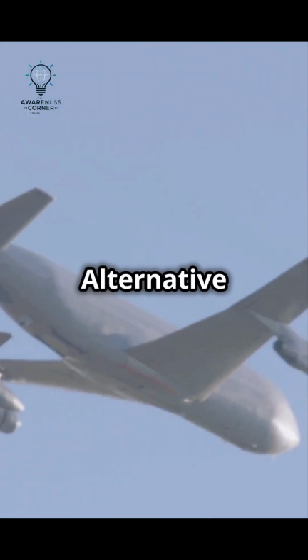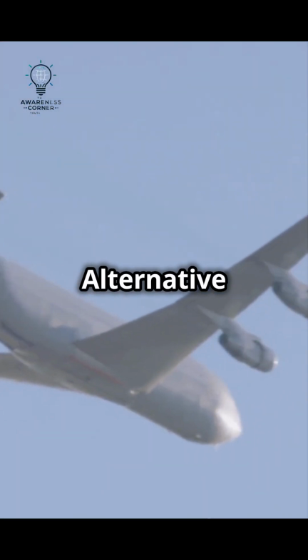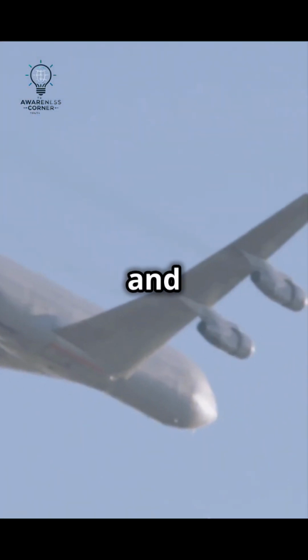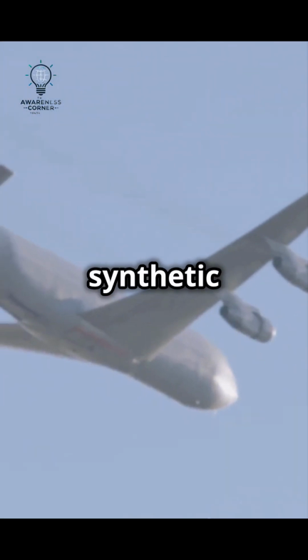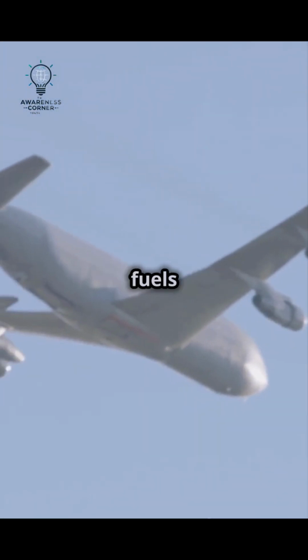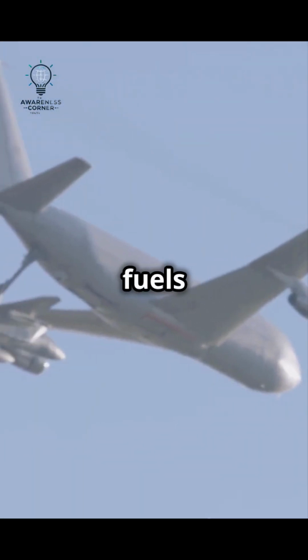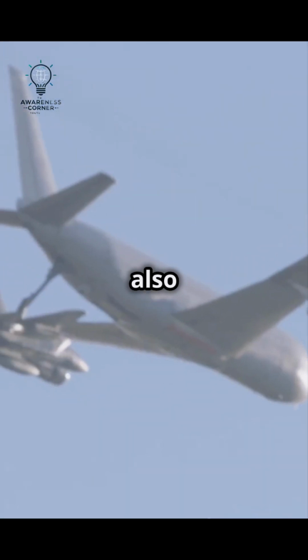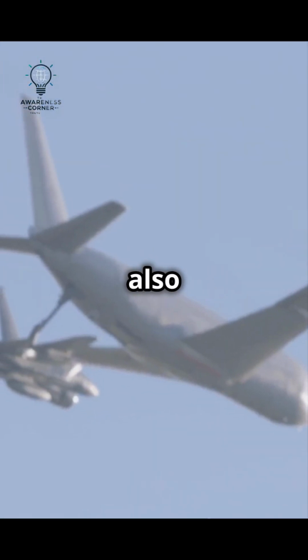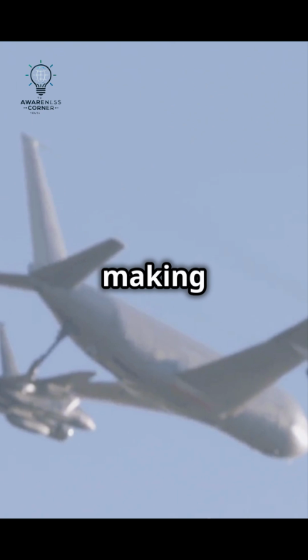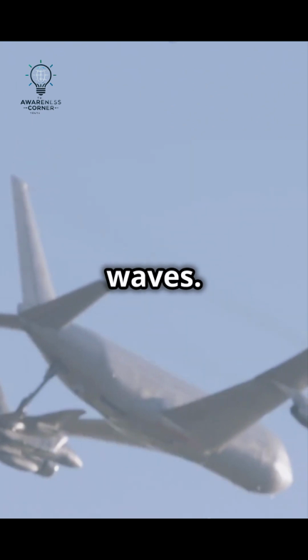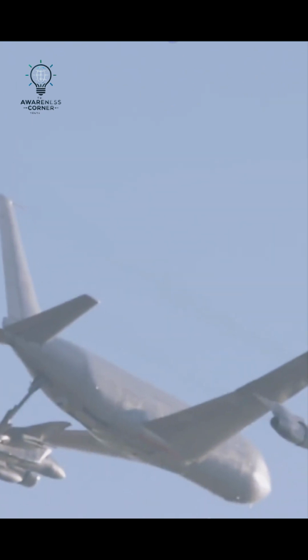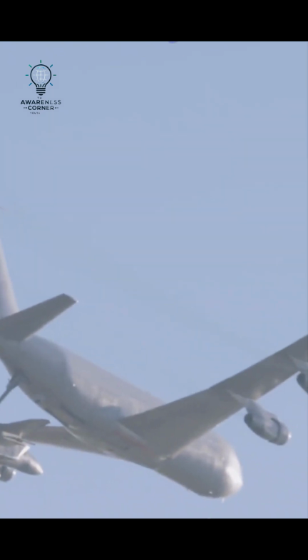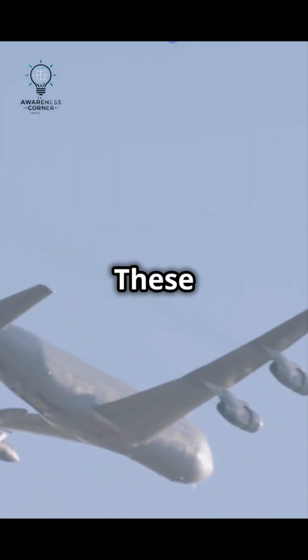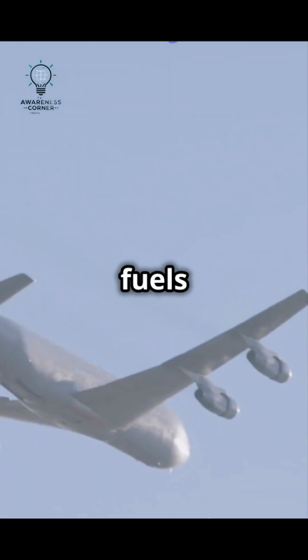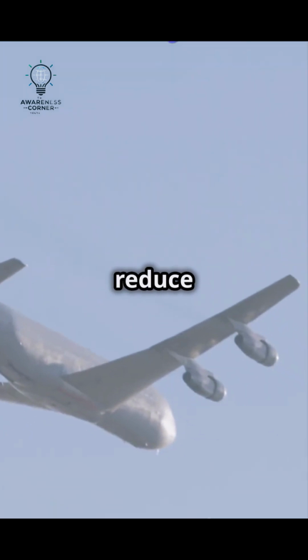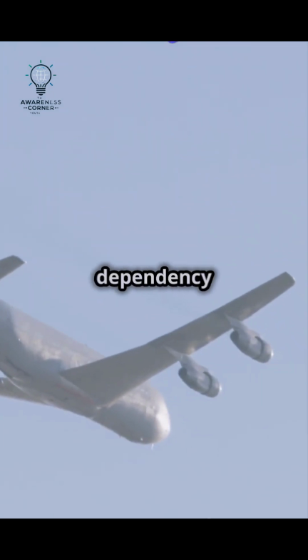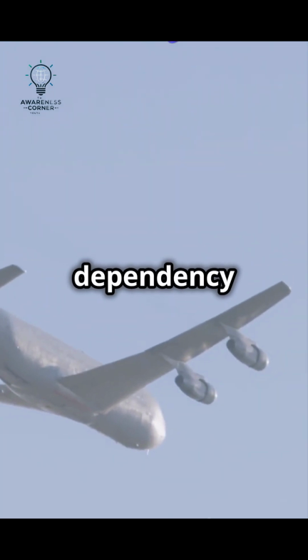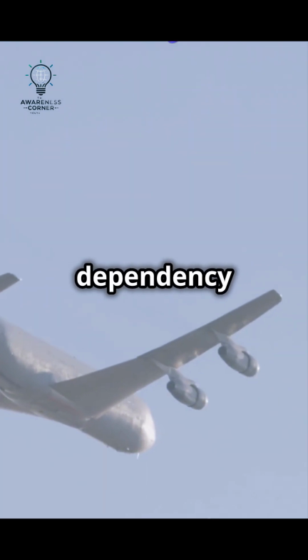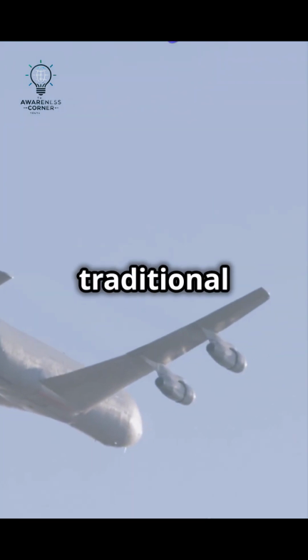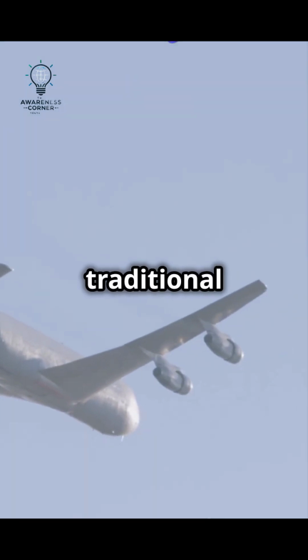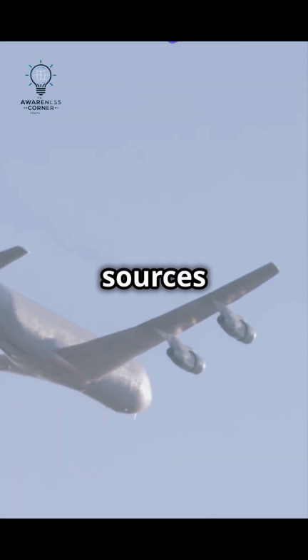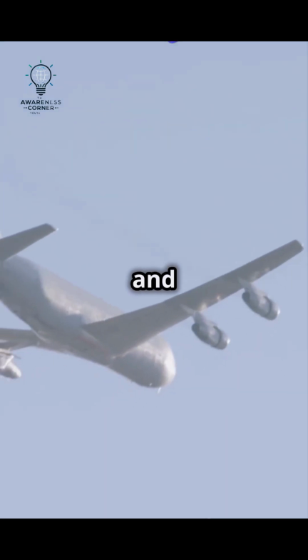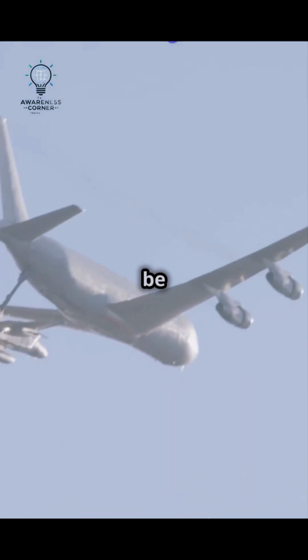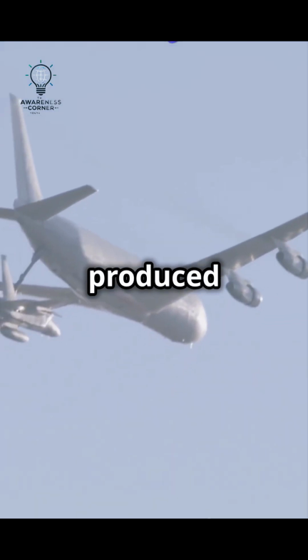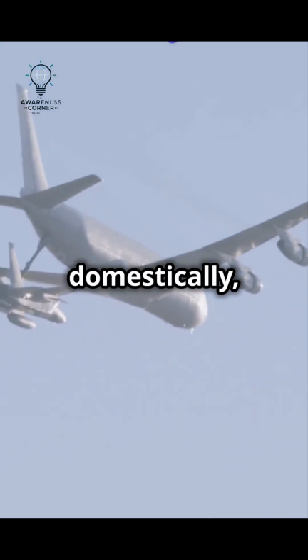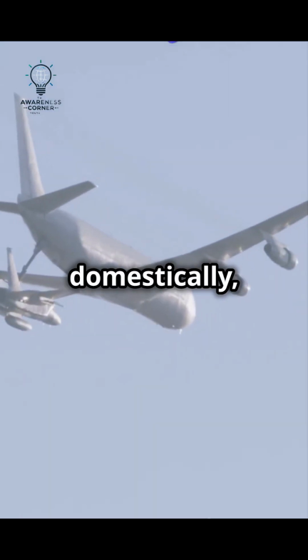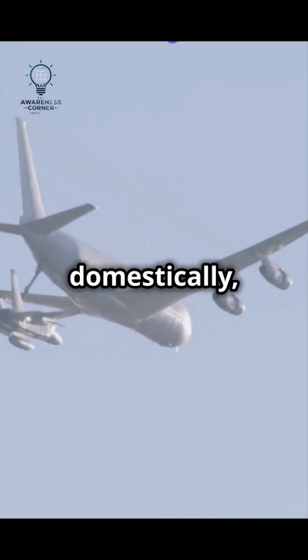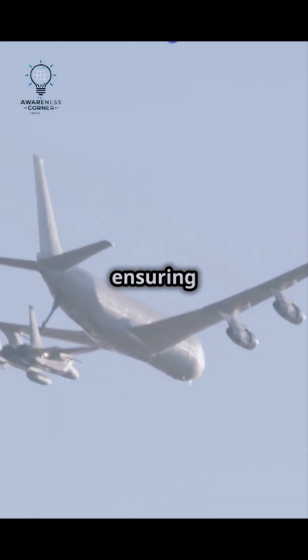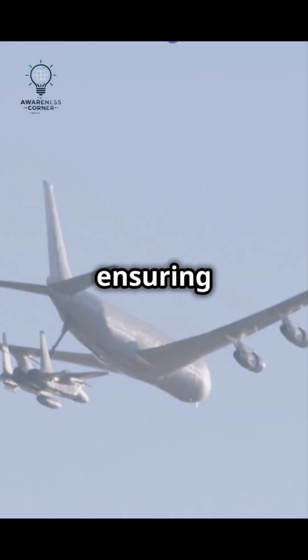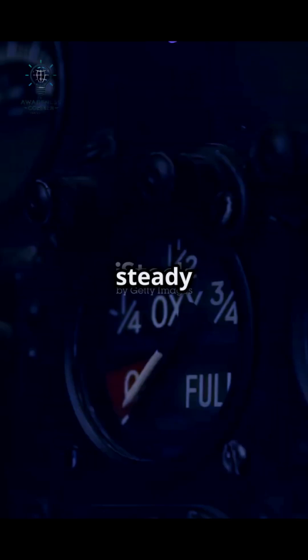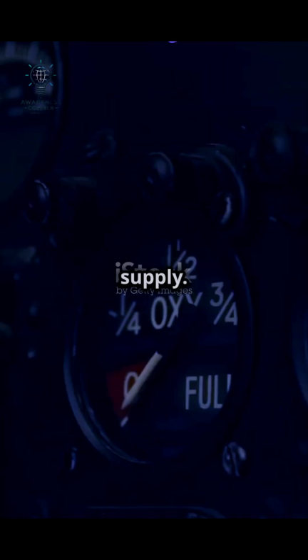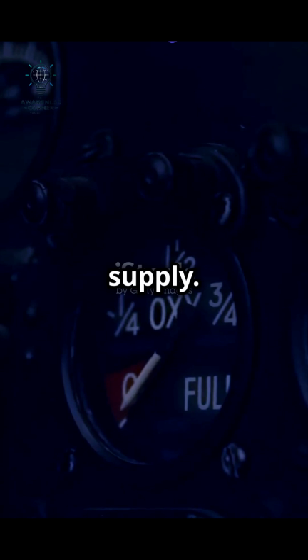Alternative and synthetic fuels are also making waves. These fuels reduce dependency on traditional sources and can be produced domestically, ensuring a steady supply.